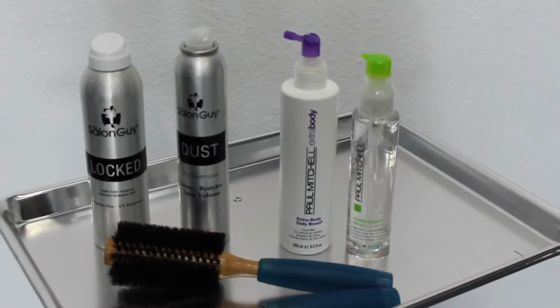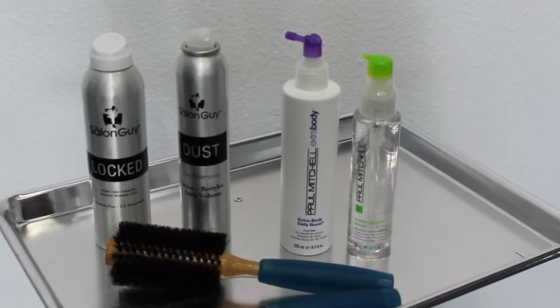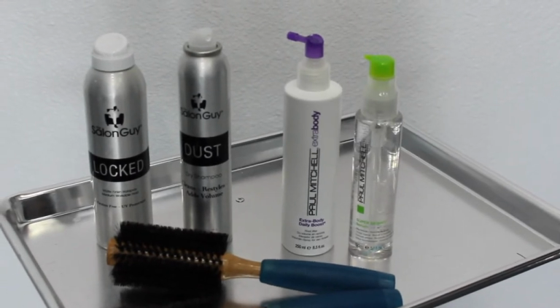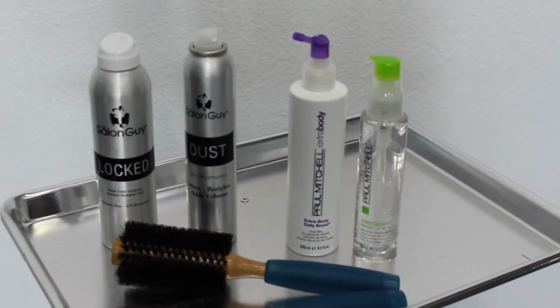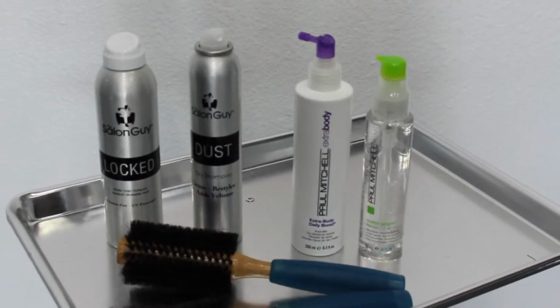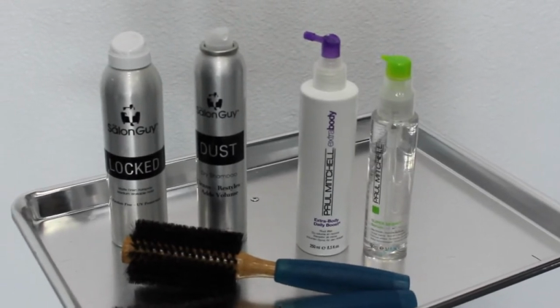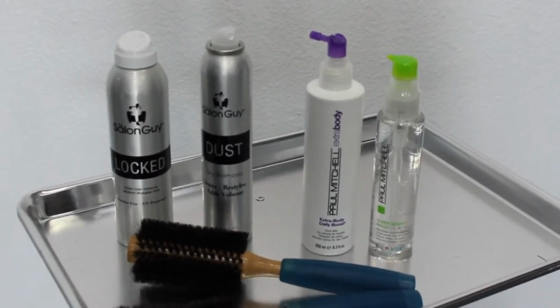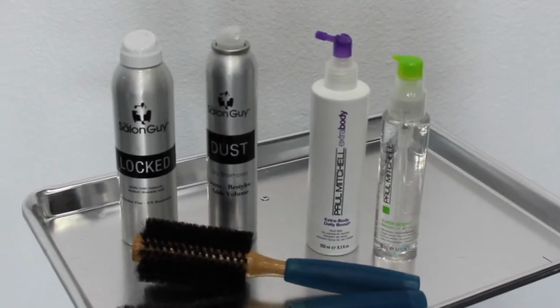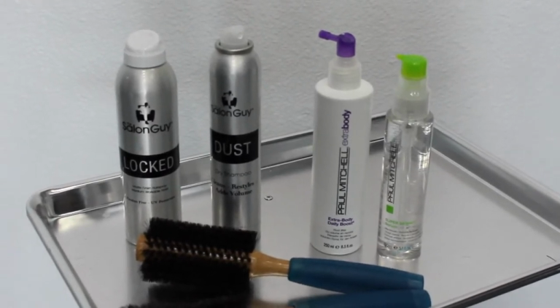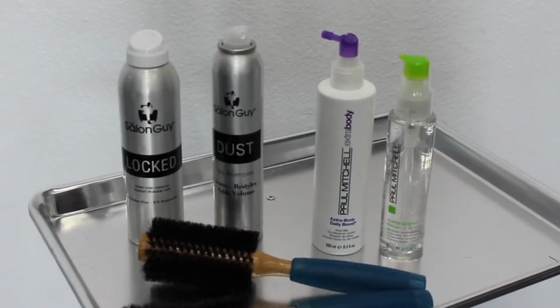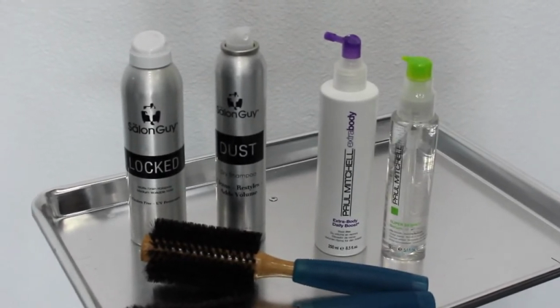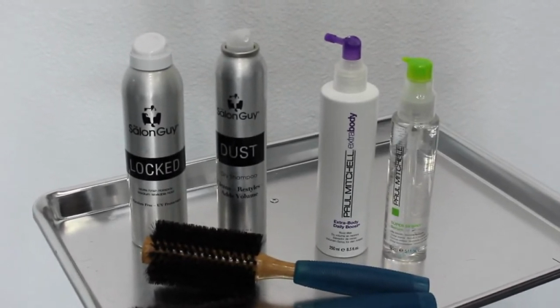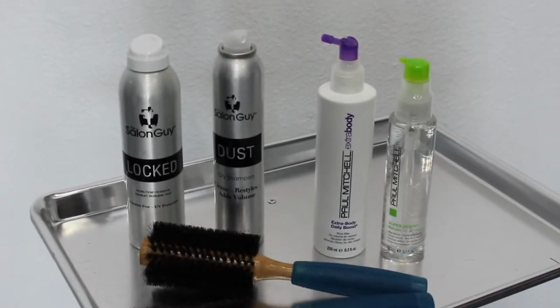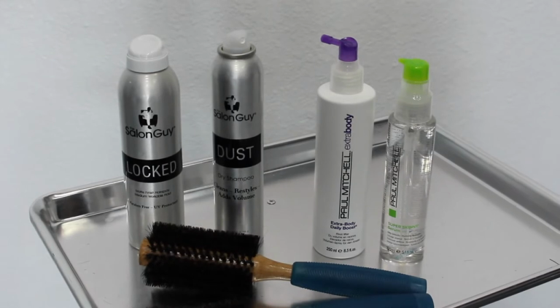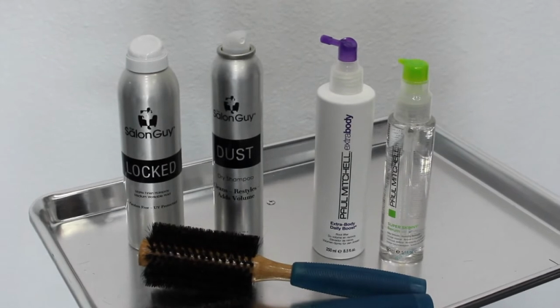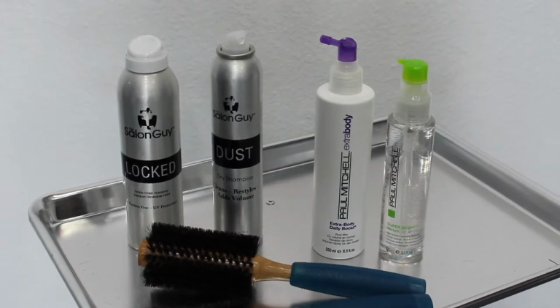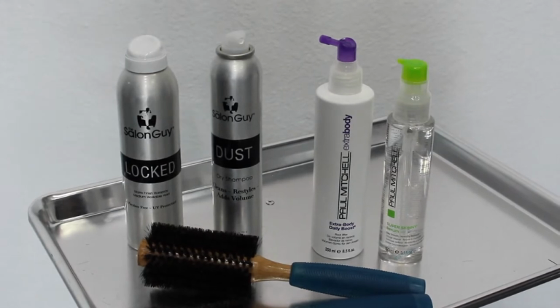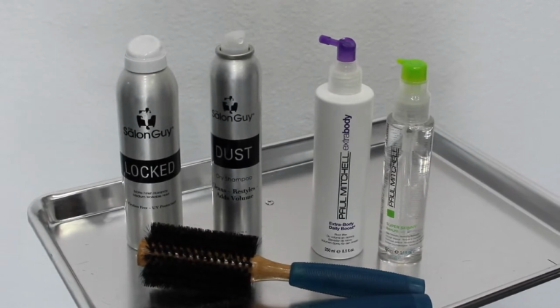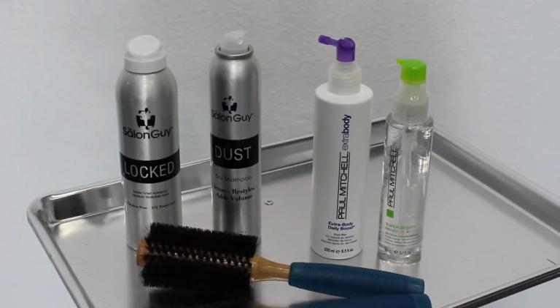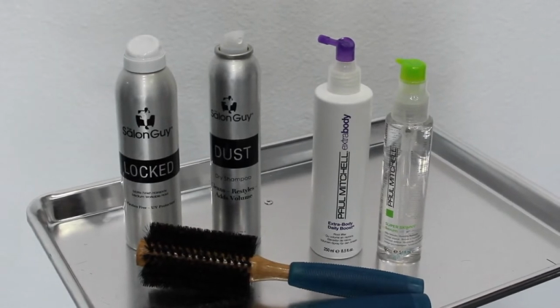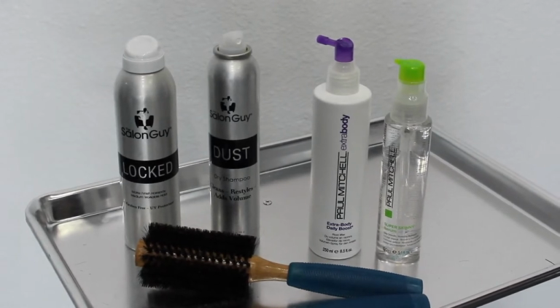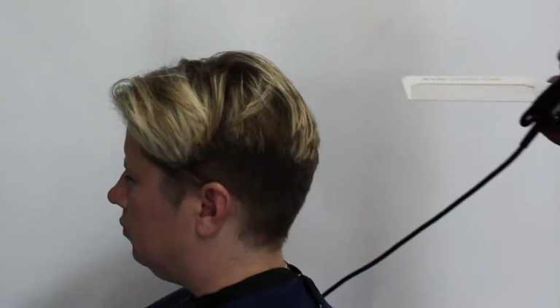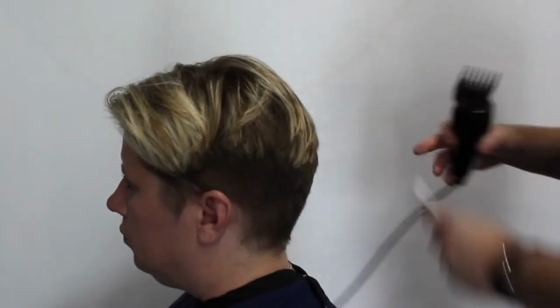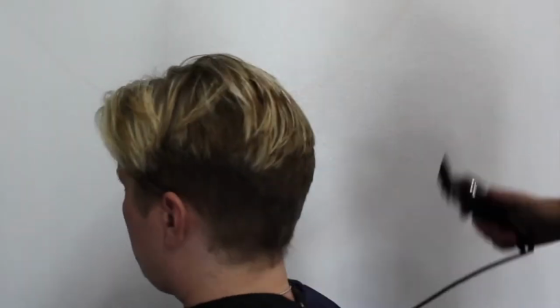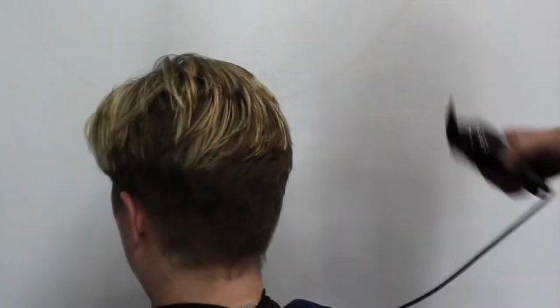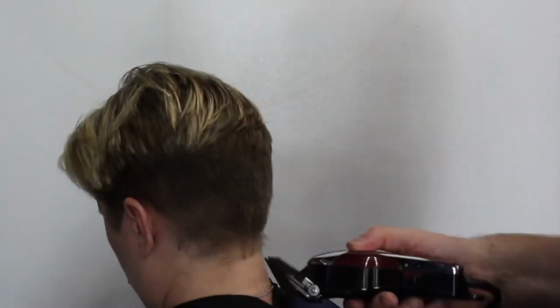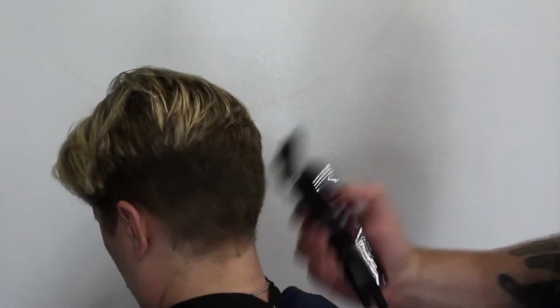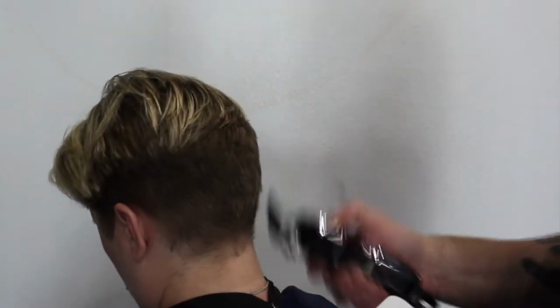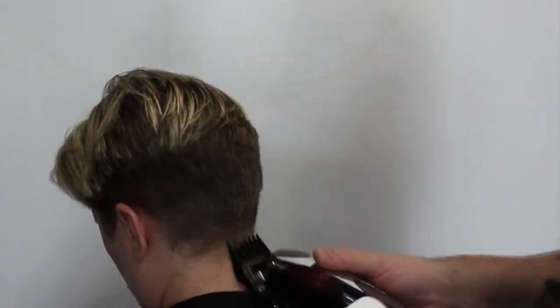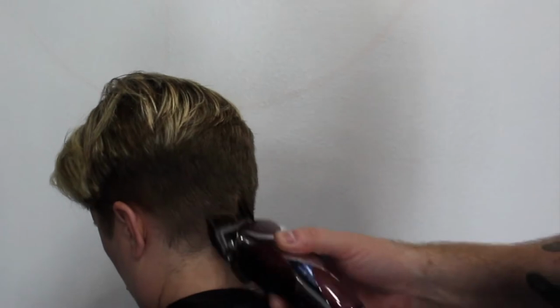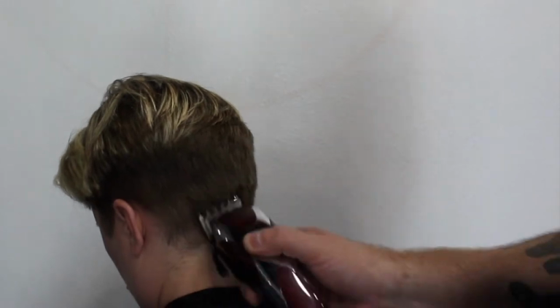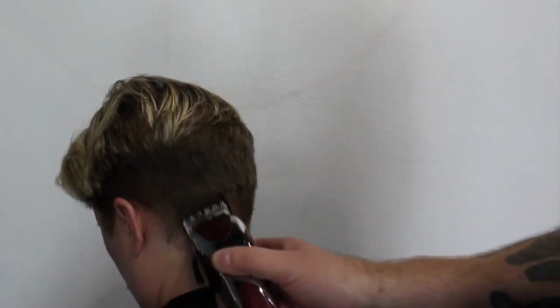You can also see I've got the Locked Hairspray, the Paul Mitchell Serum, and the Paul Mitchell Root Boost. And this is my model — this is my wife Susan.